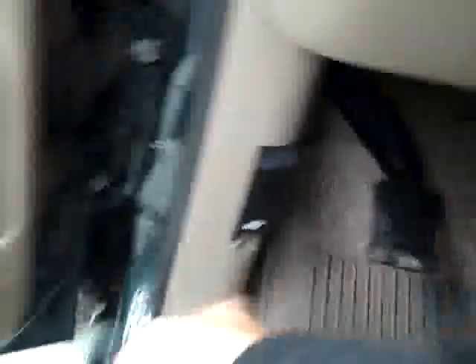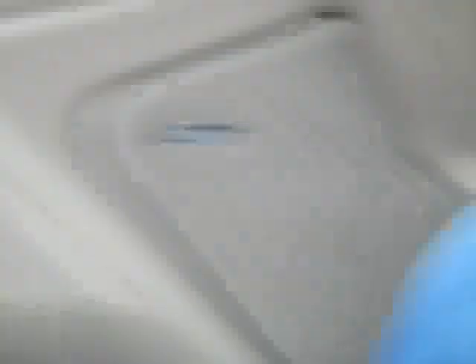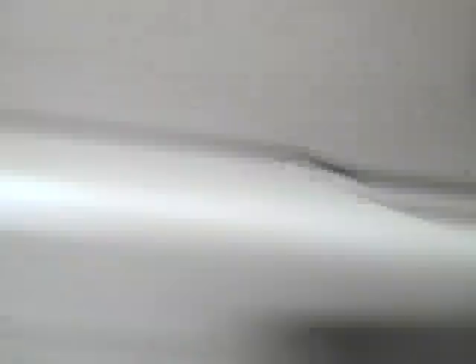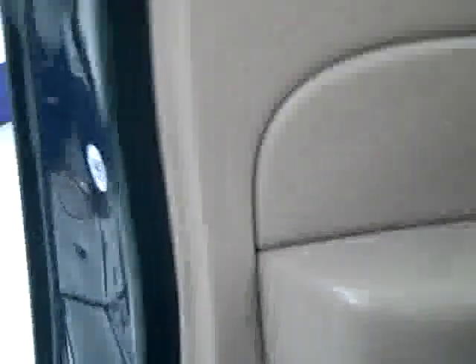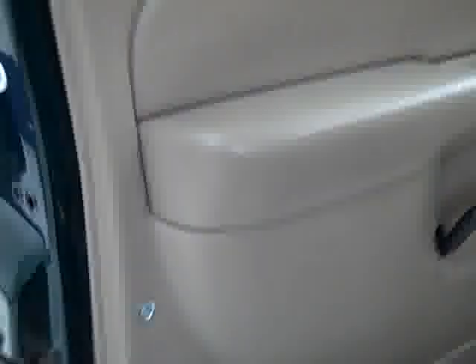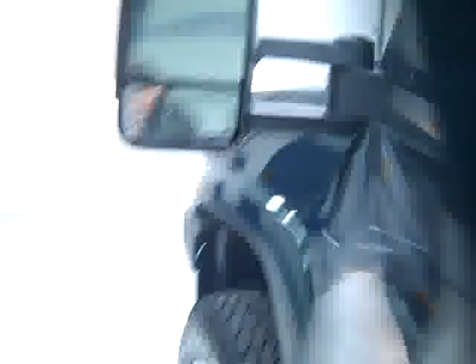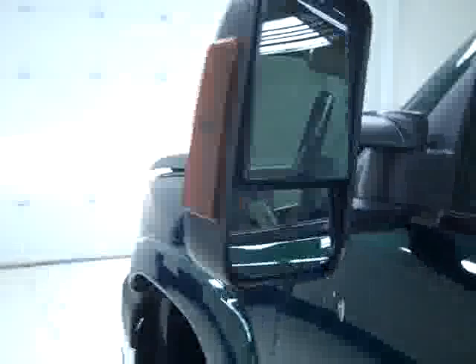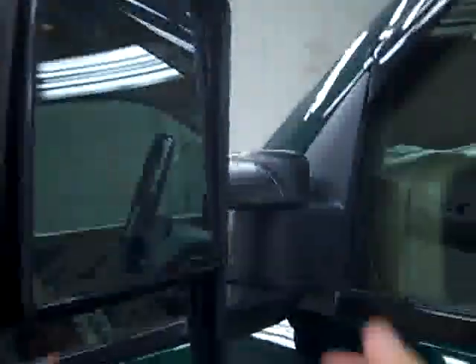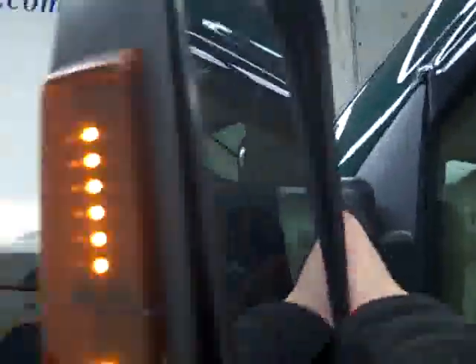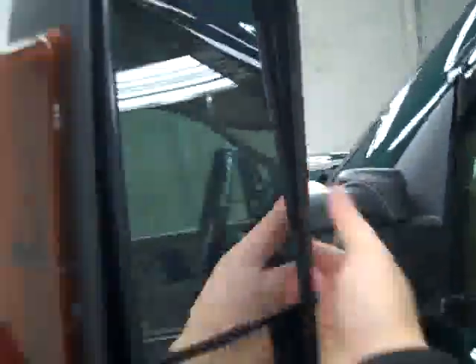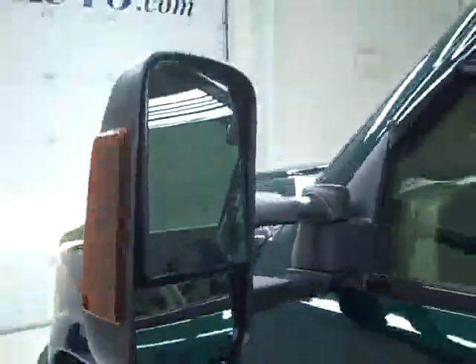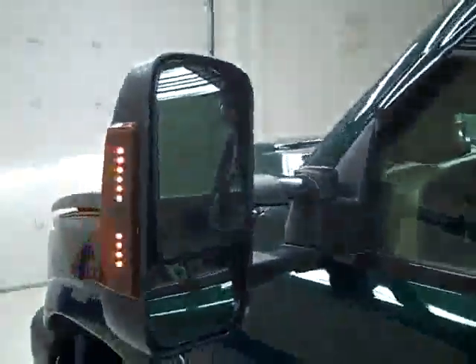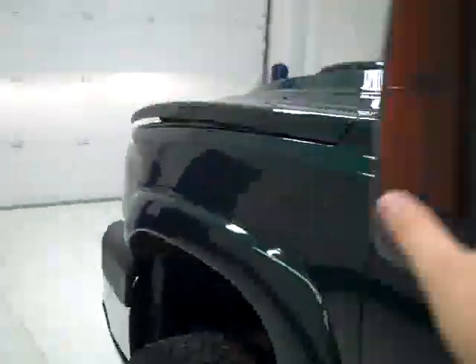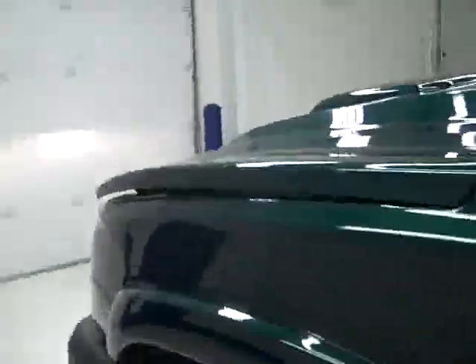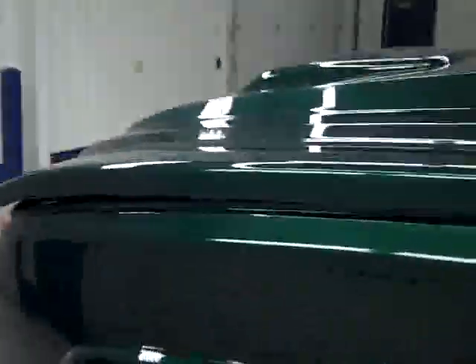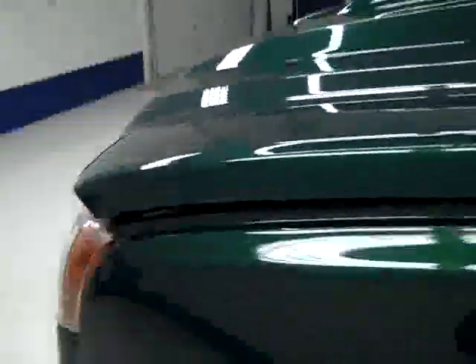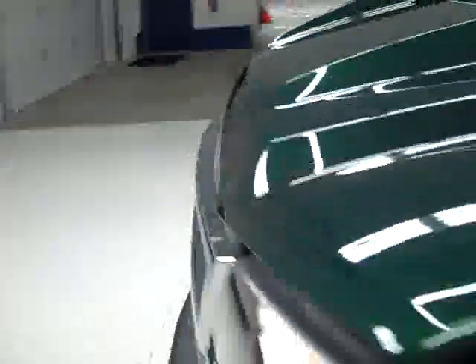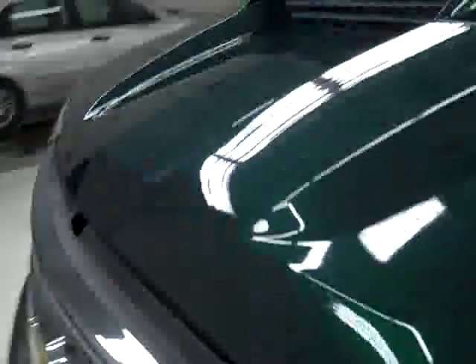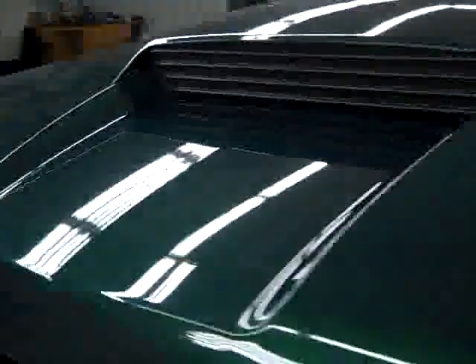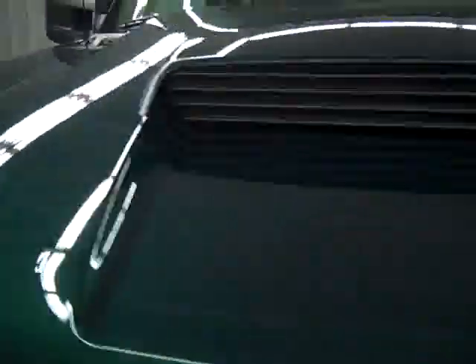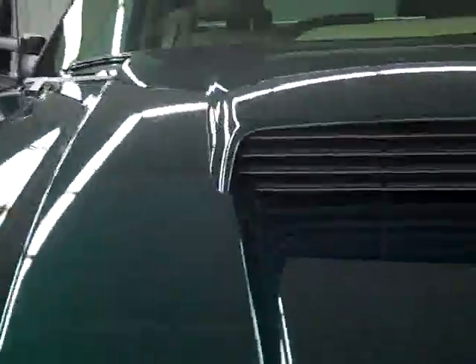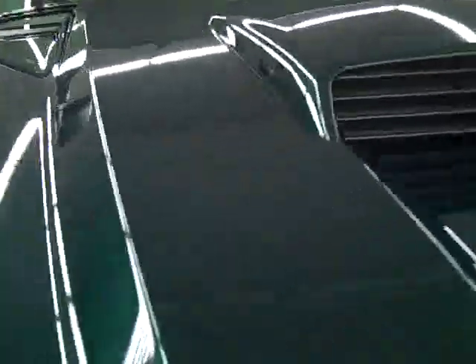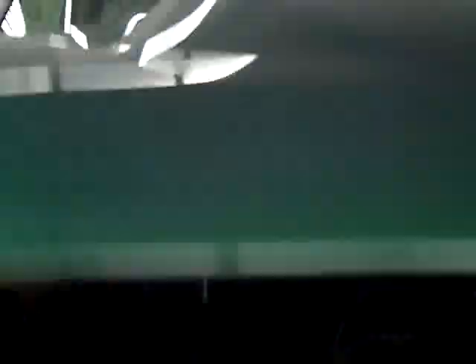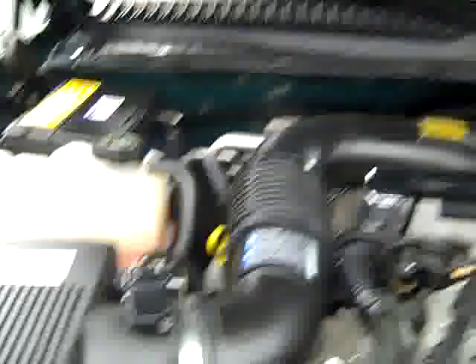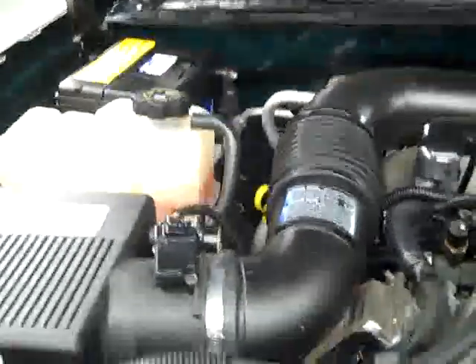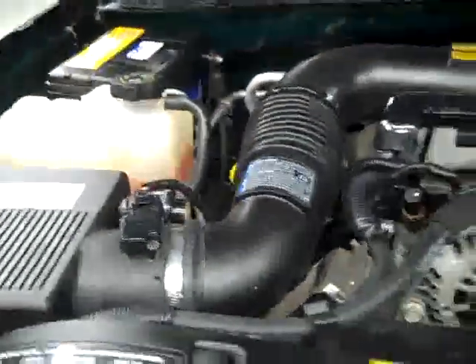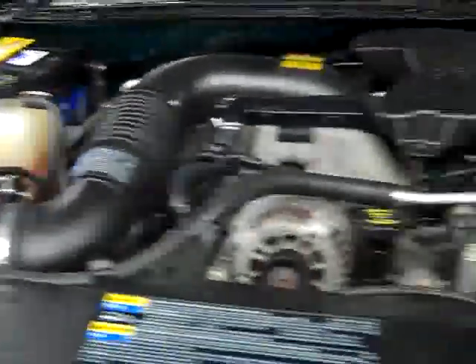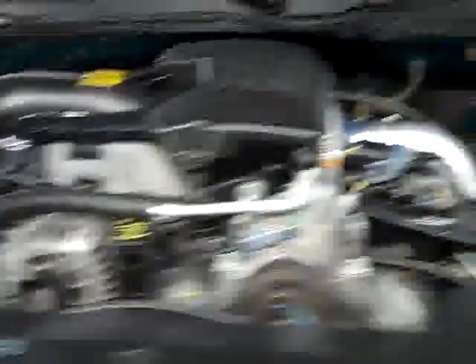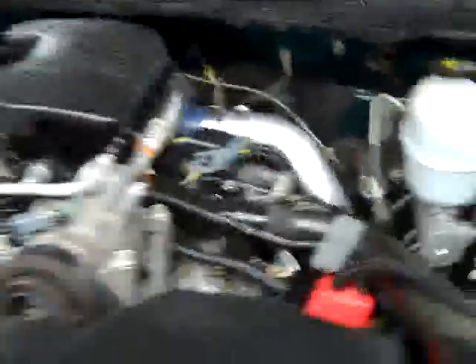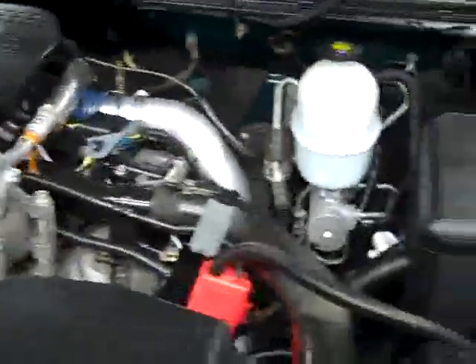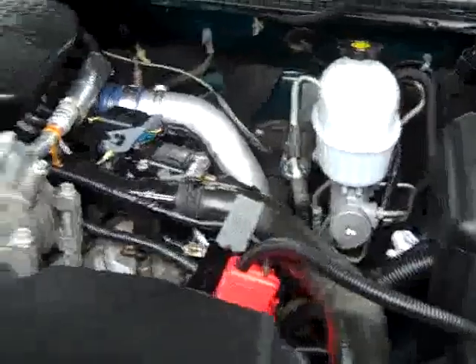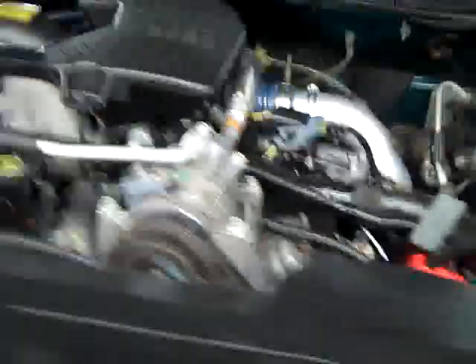The rear view mirrors are signal pull-out tow mirrors. And it's running very smoothly — it's a nice clean engine bay.